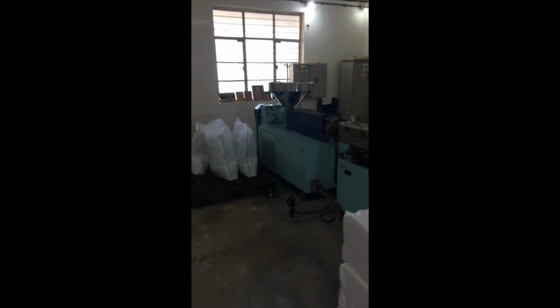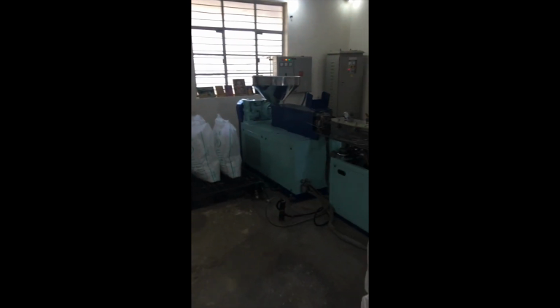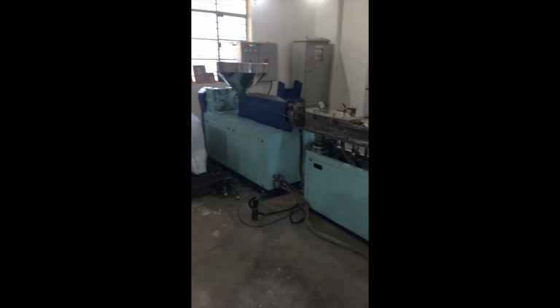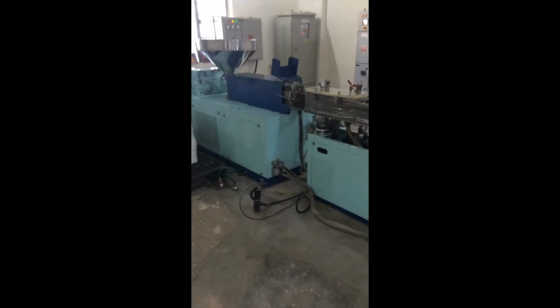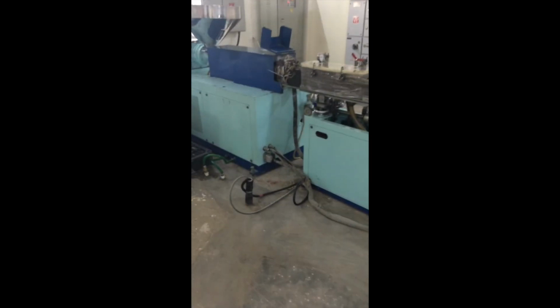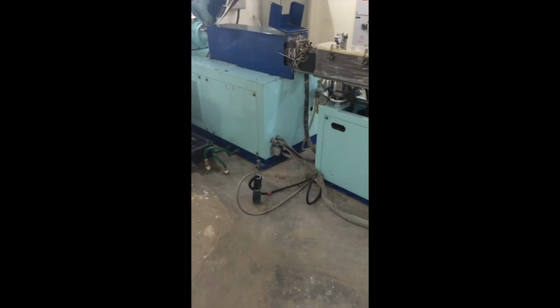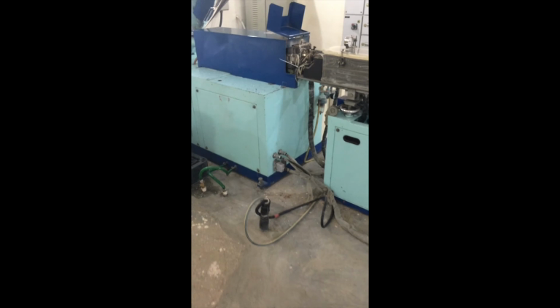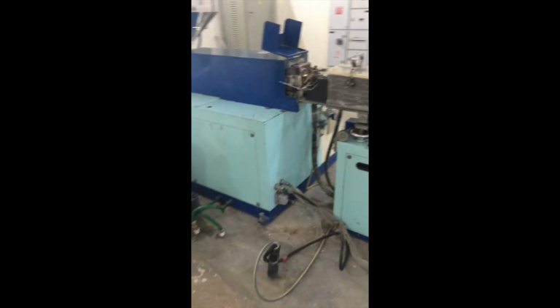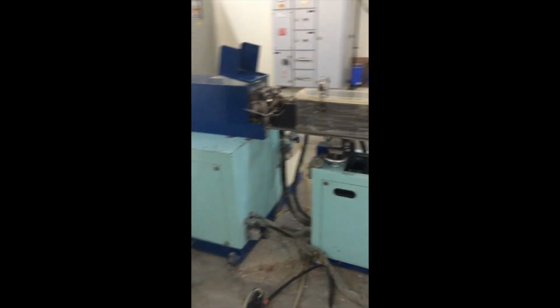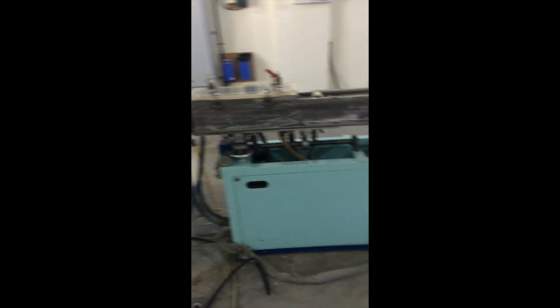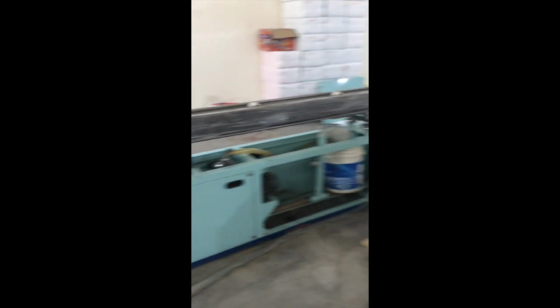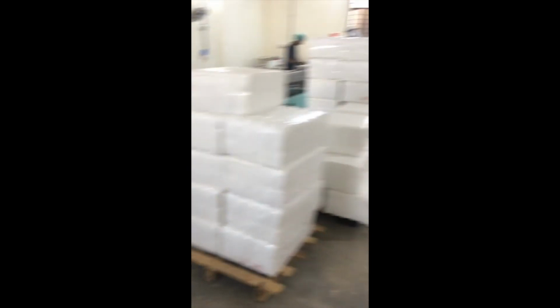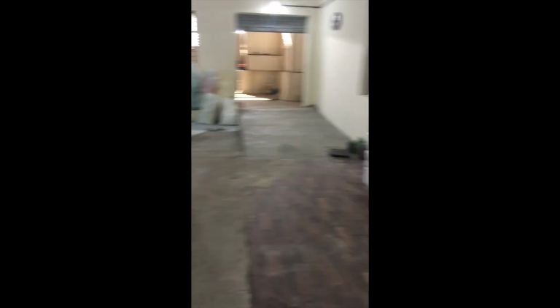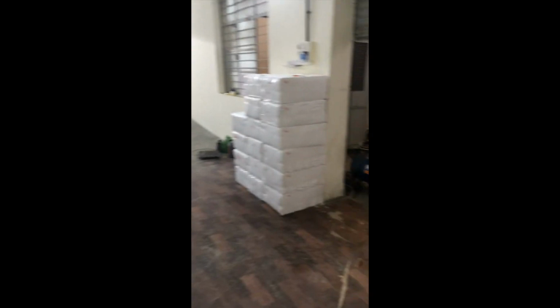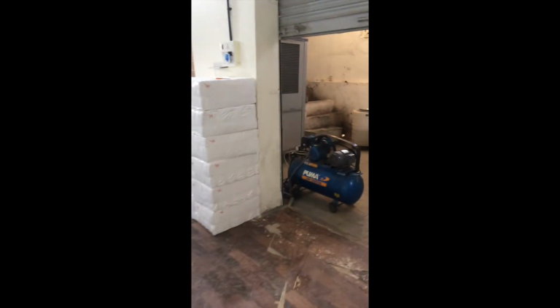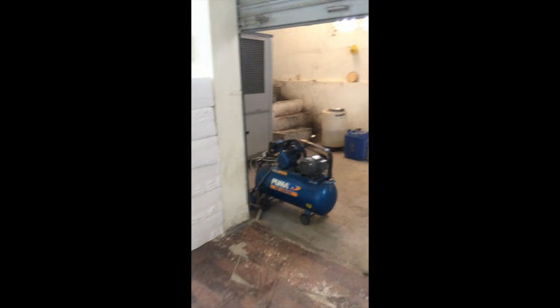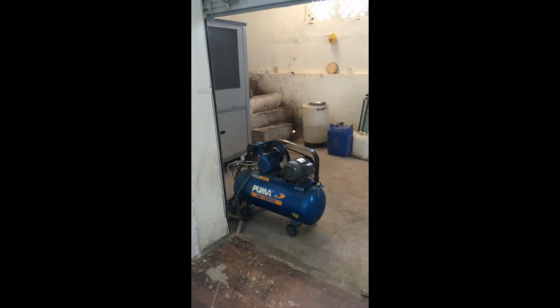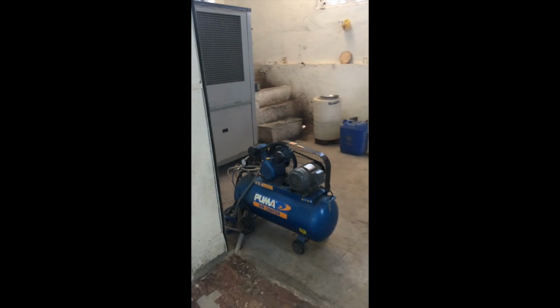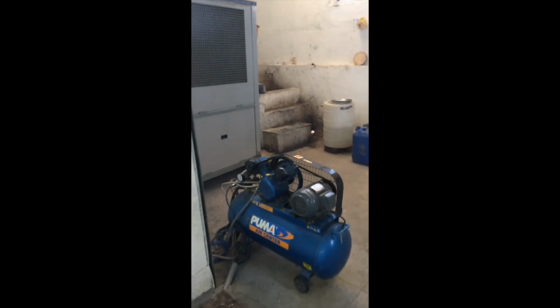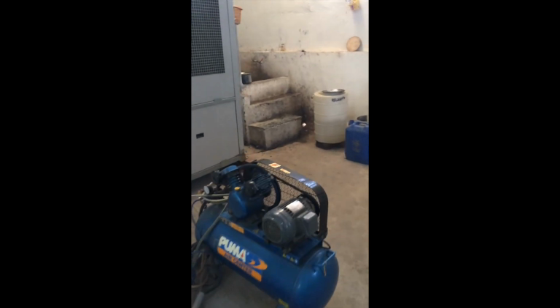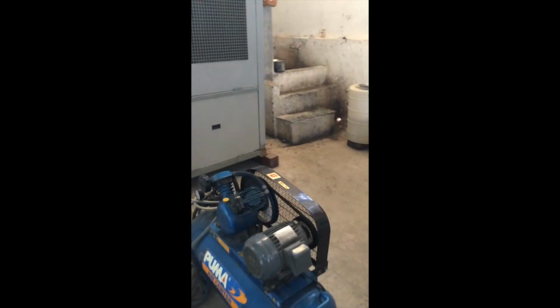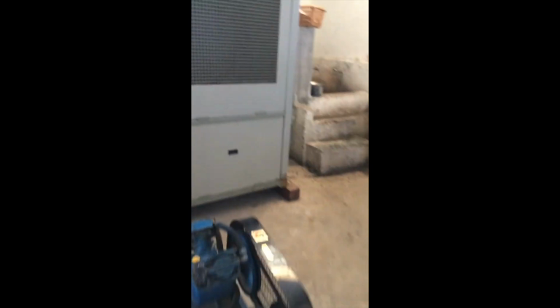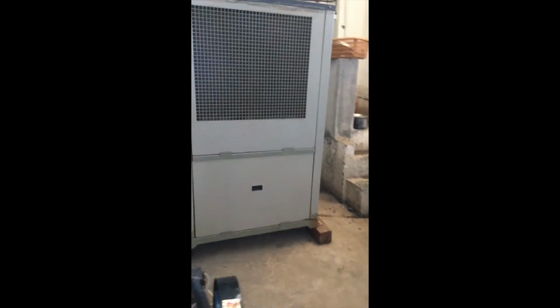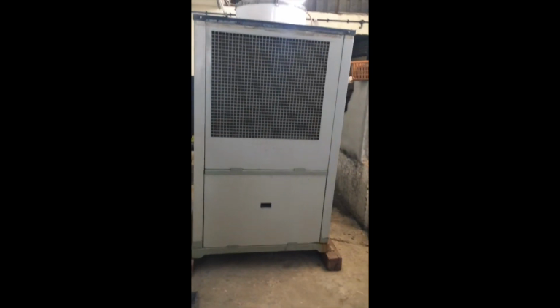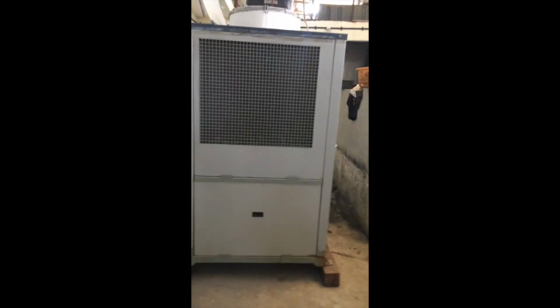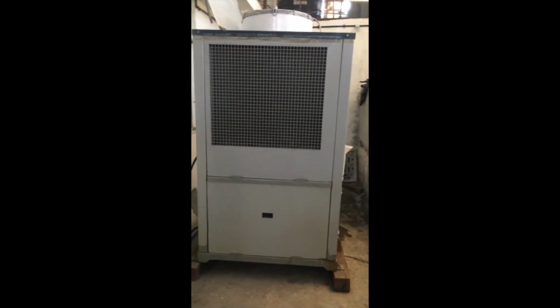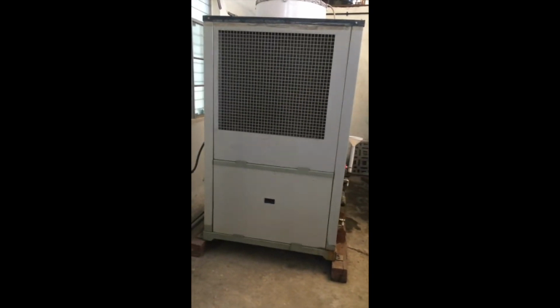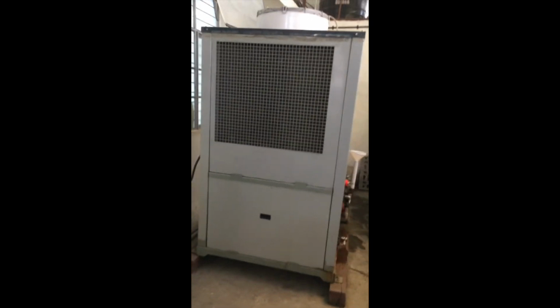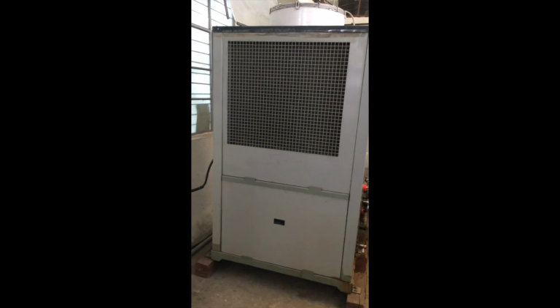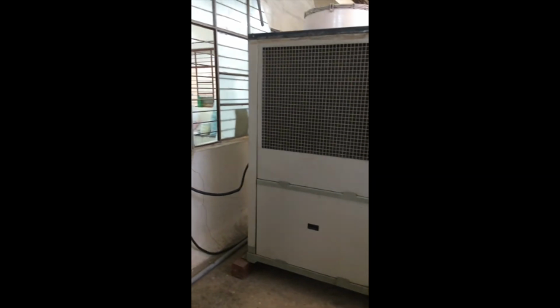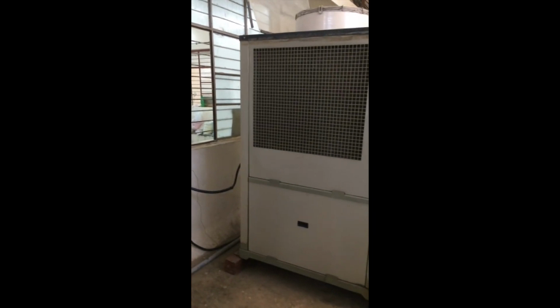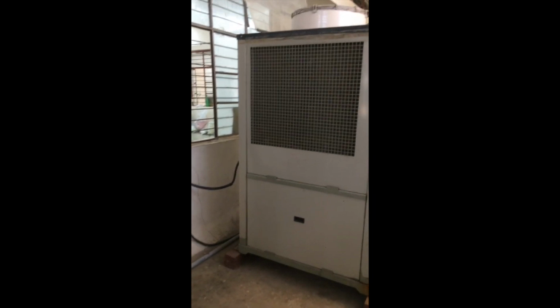Further, this is connected to a chiller plant. The compressor which is kept outside is a 5TR chiller which maintains the temperature below 10 degrees.